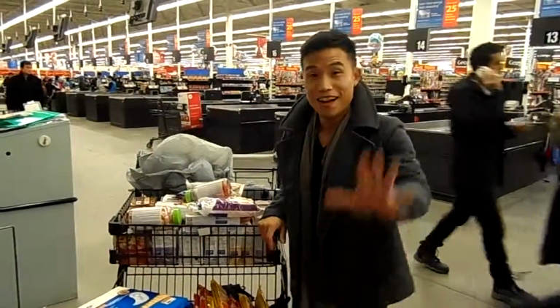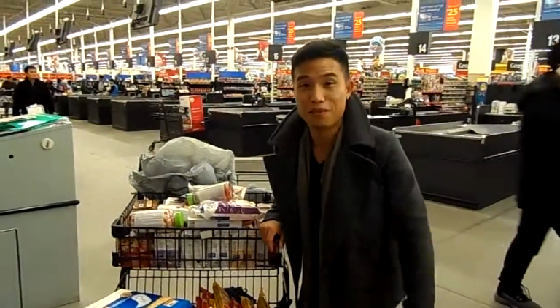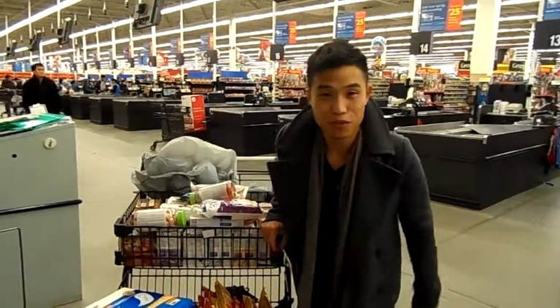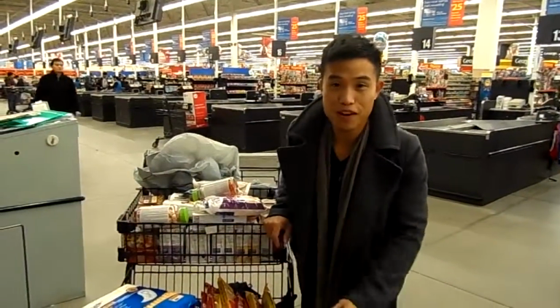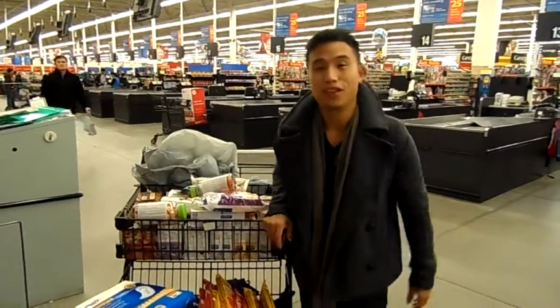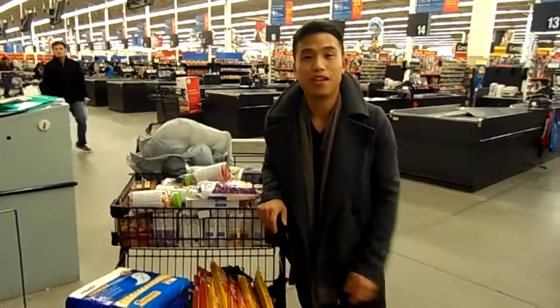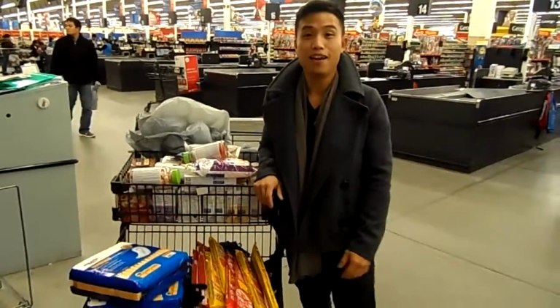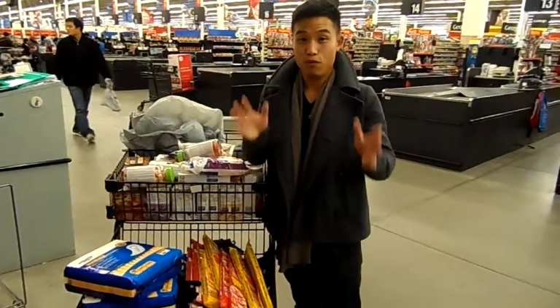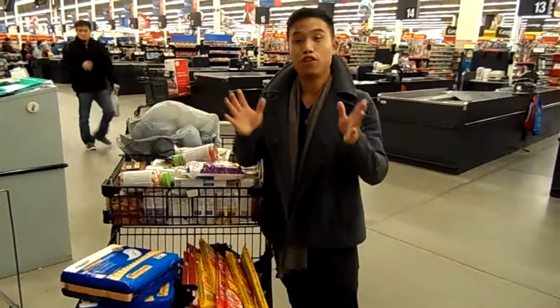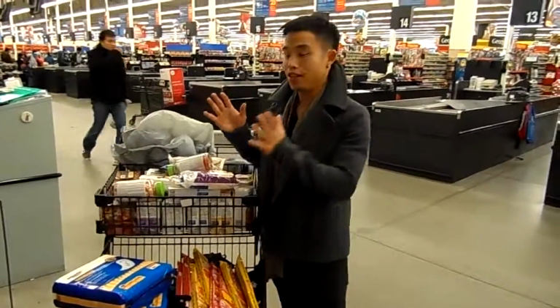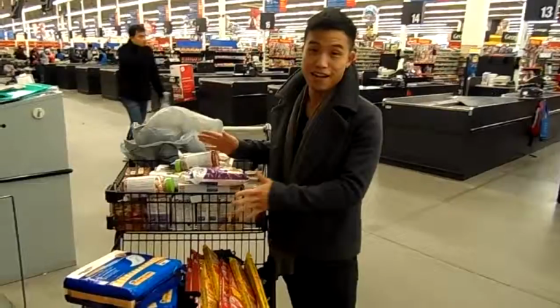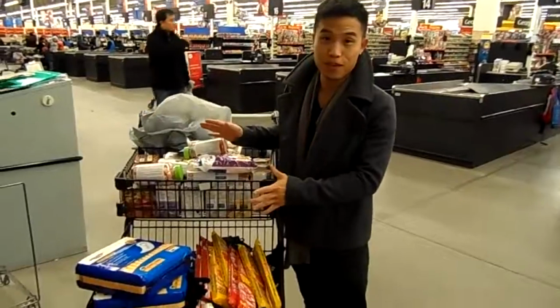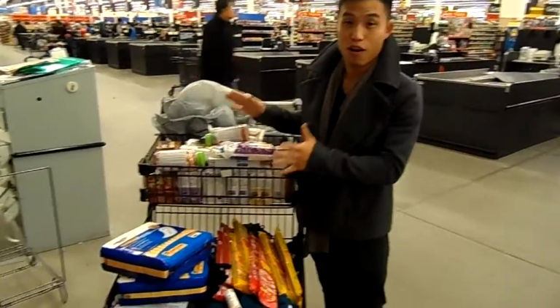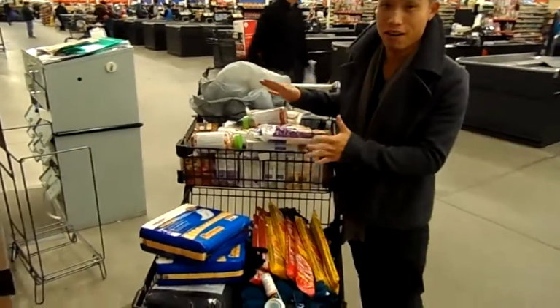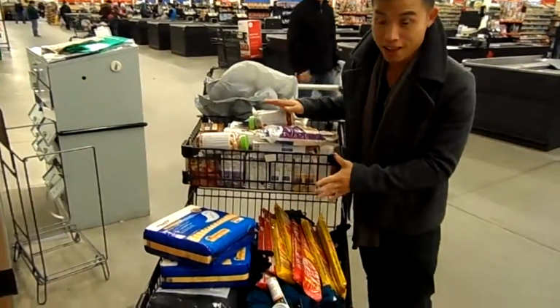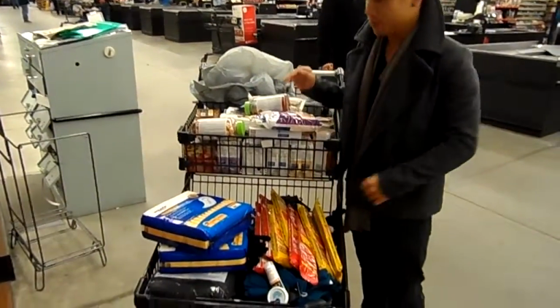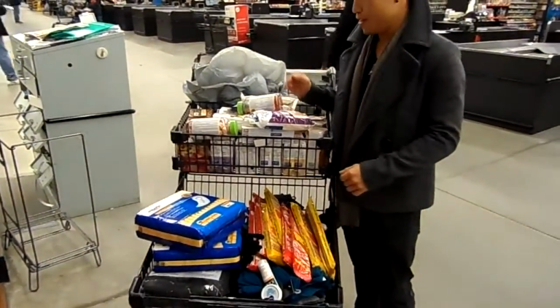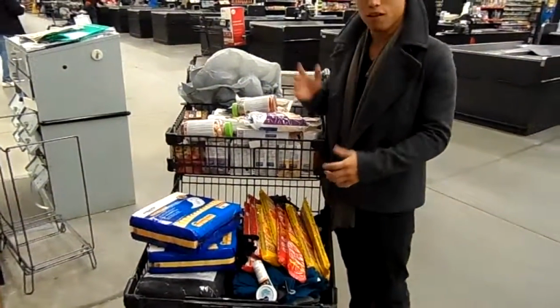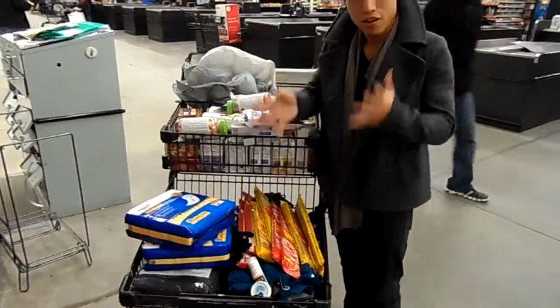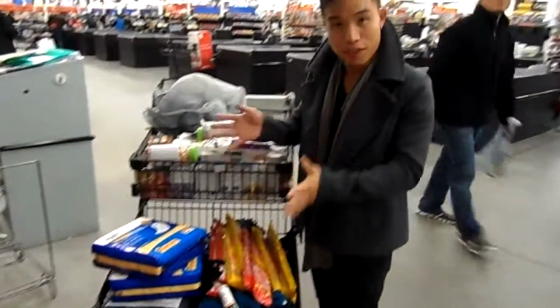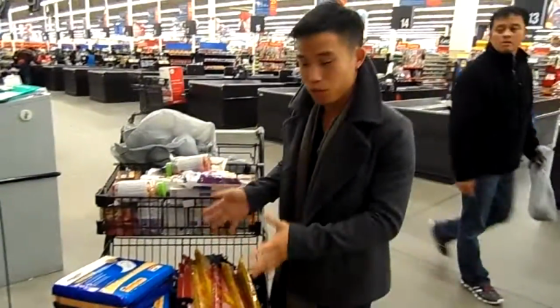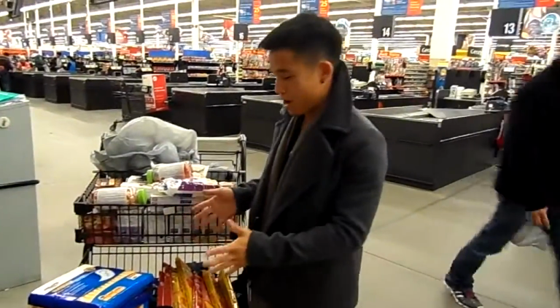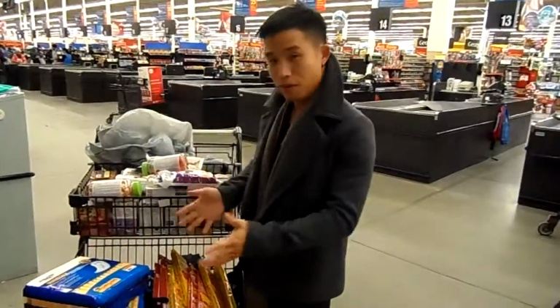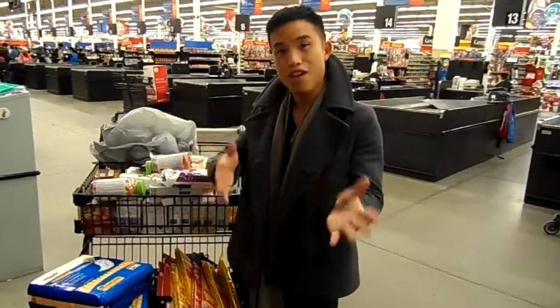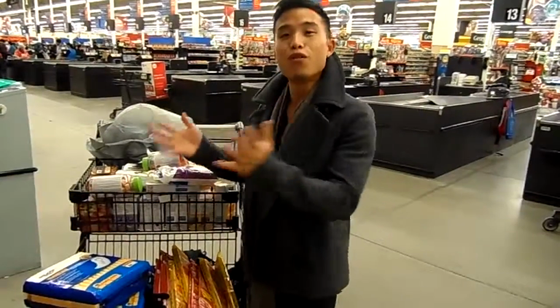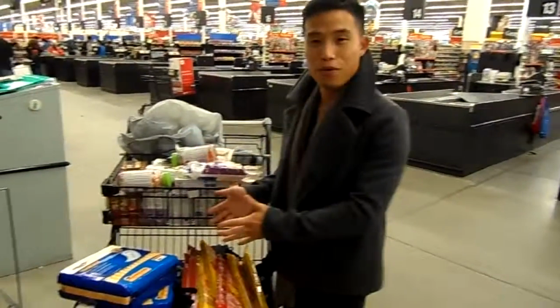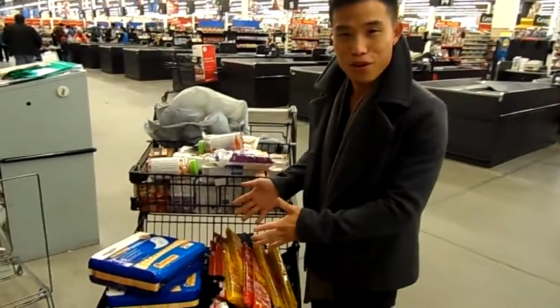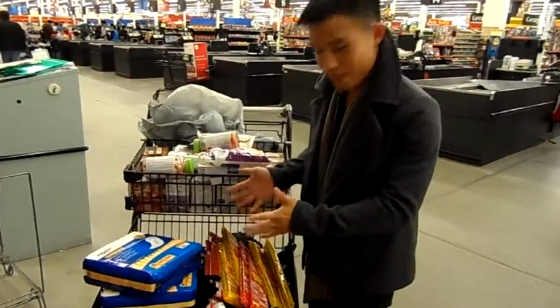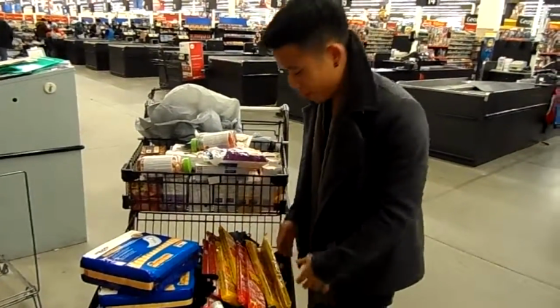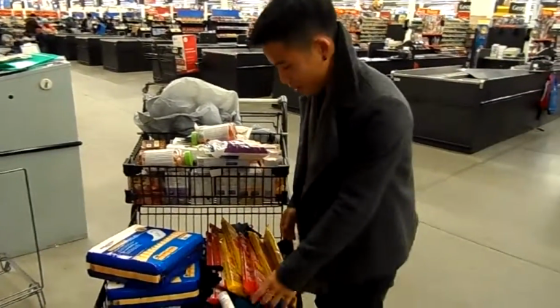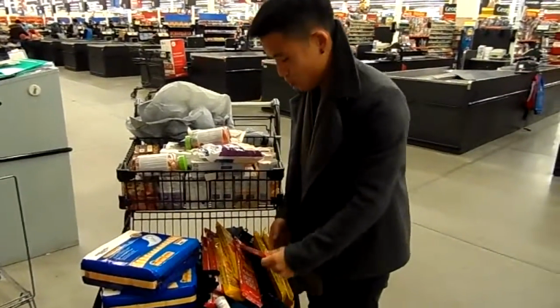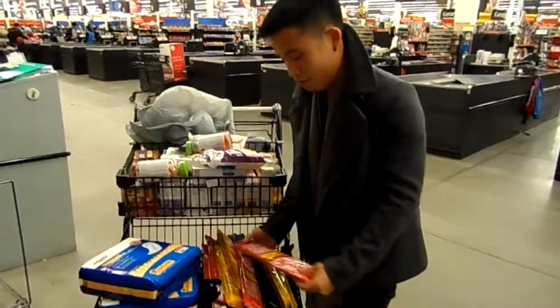Hi everyone, this is Roy here. Today we're purchasing the items for our event. Let me go through some of the stuff we have.